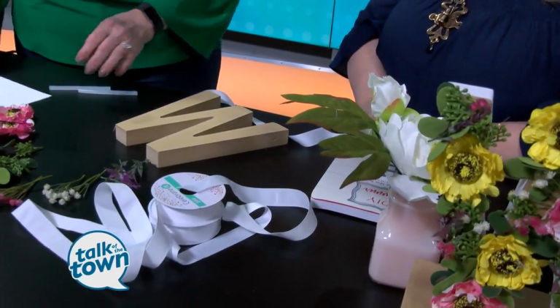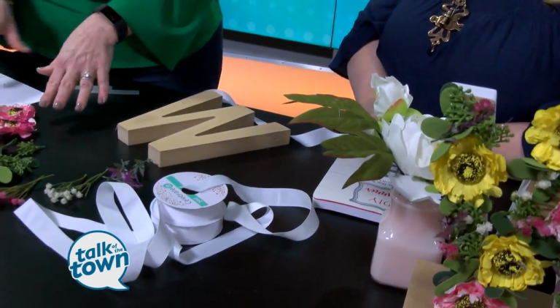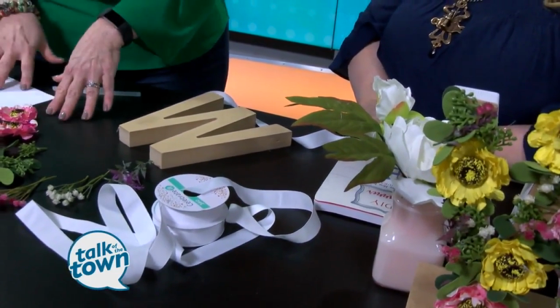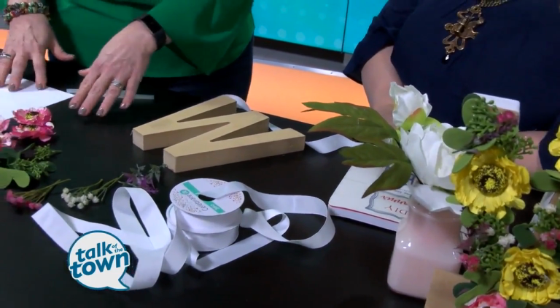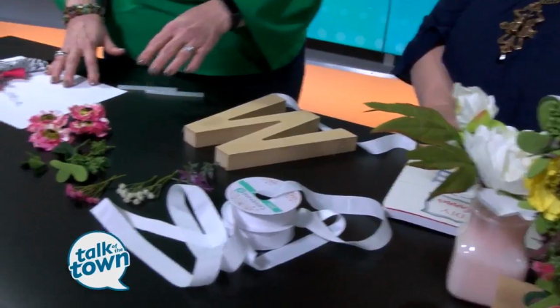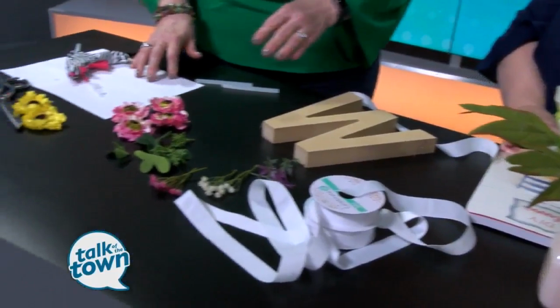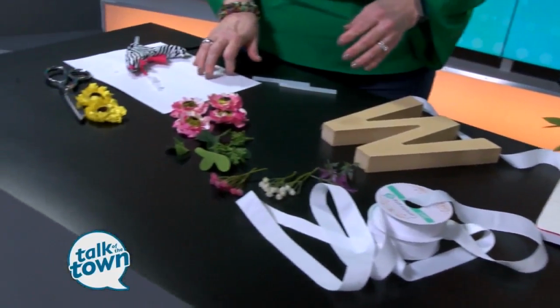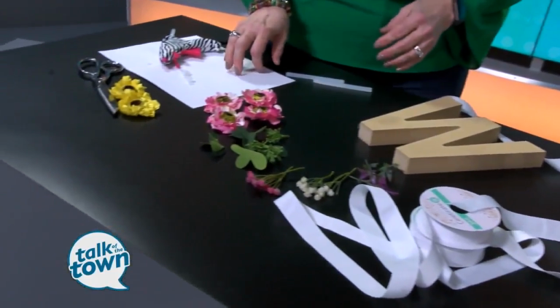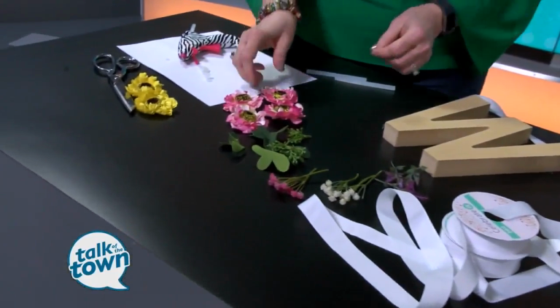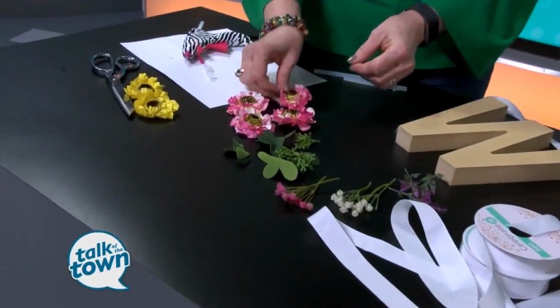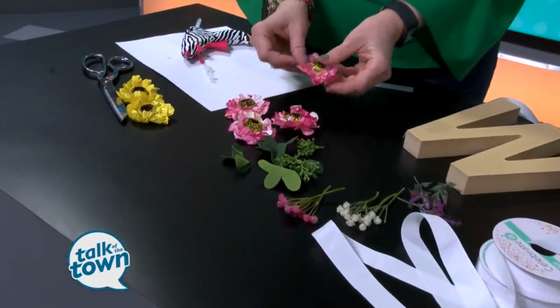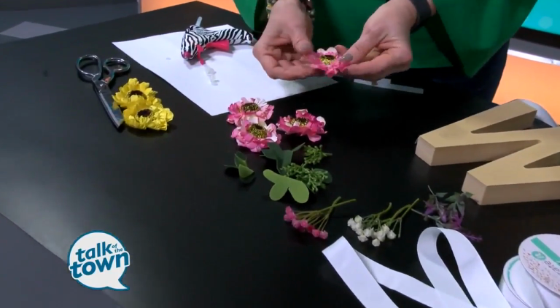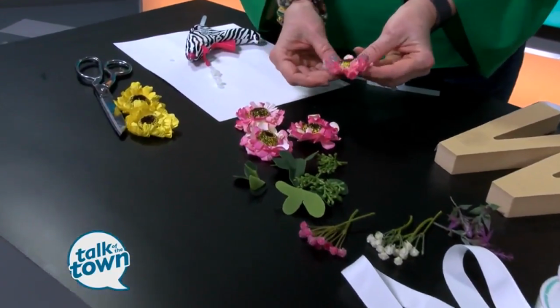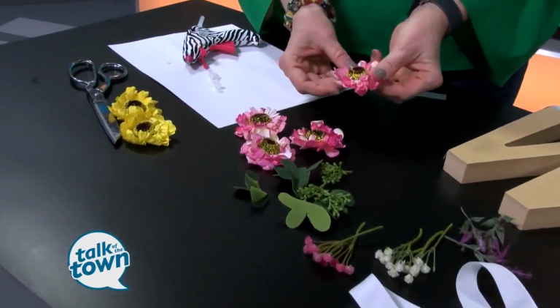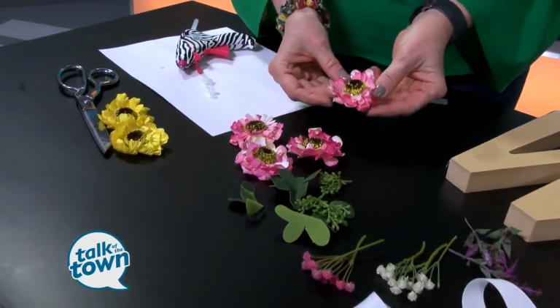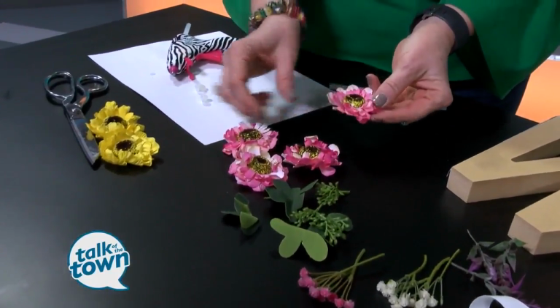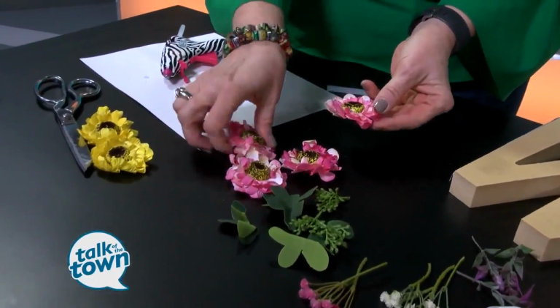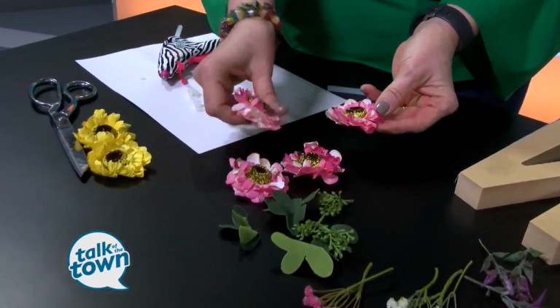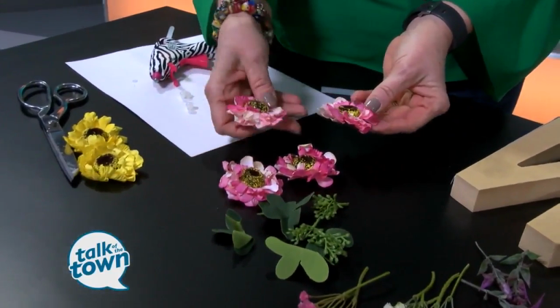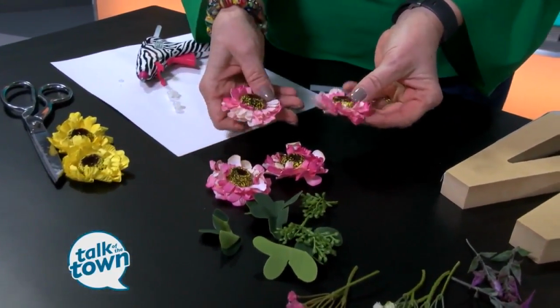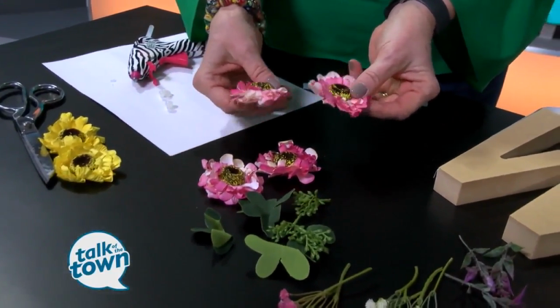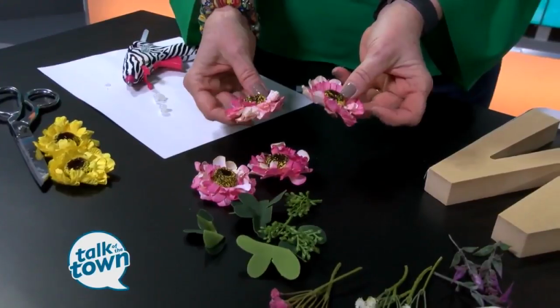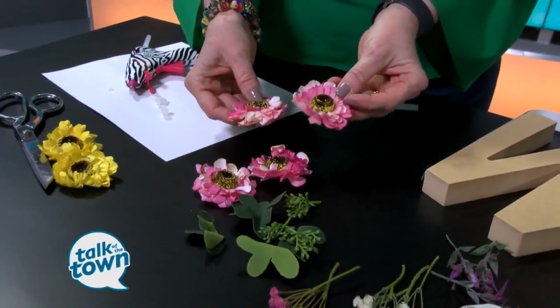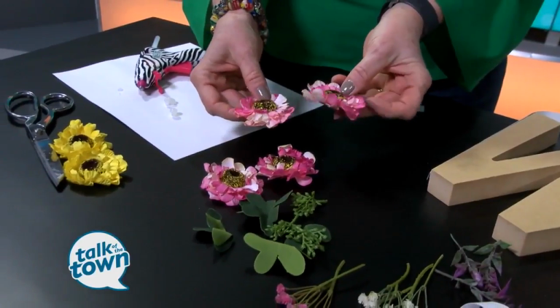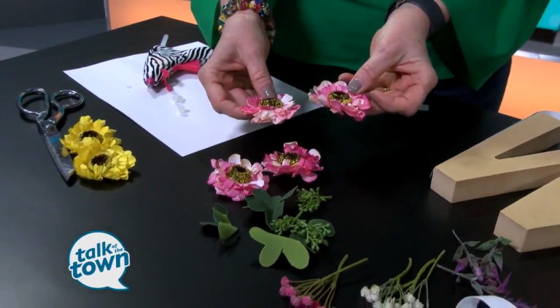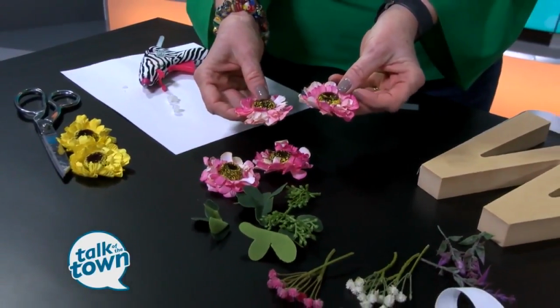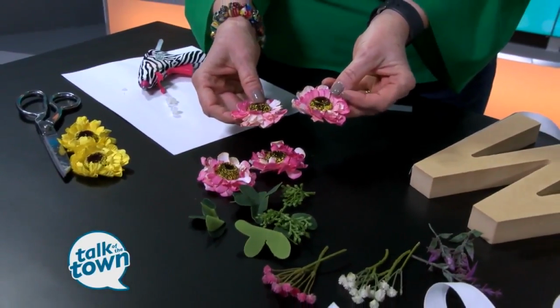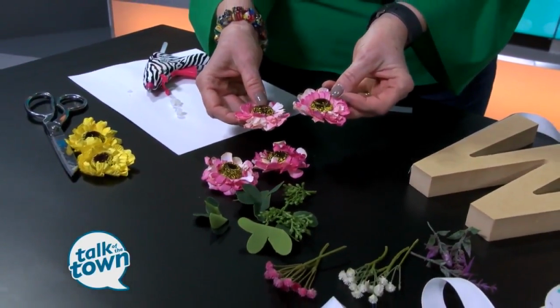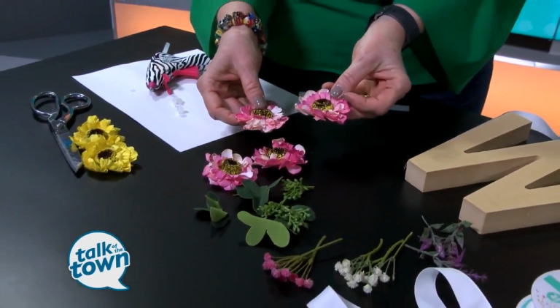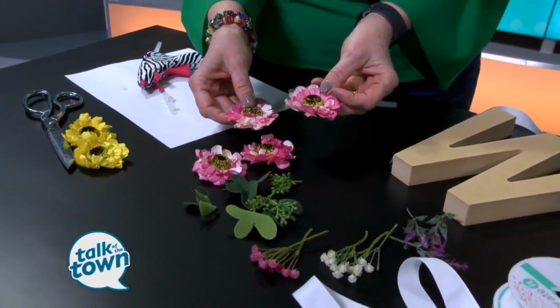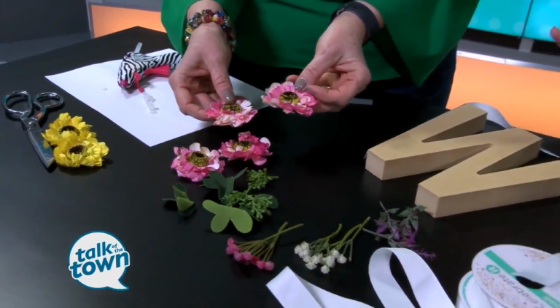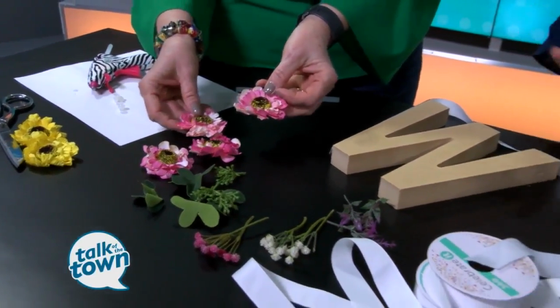So these are faux flowers. That is correct, yes — they sure look real! I know, they're amazing. I actually picked them up from Kirkland's and they're incredible. I love the different colors — very spring-like.